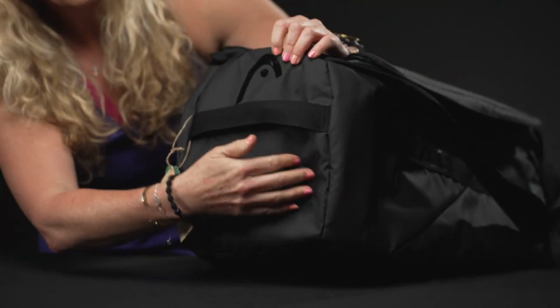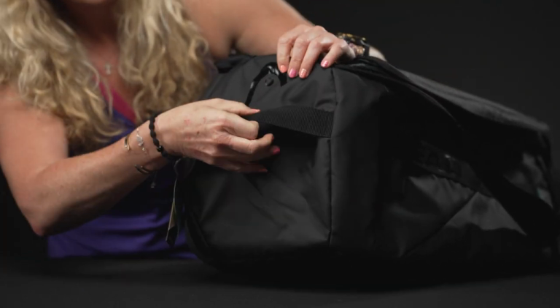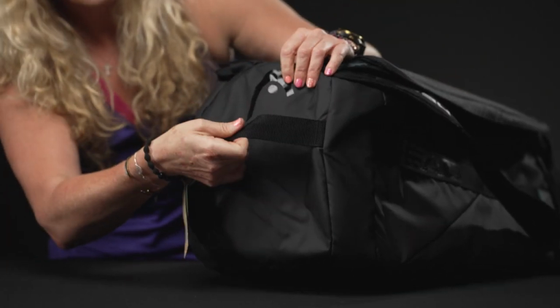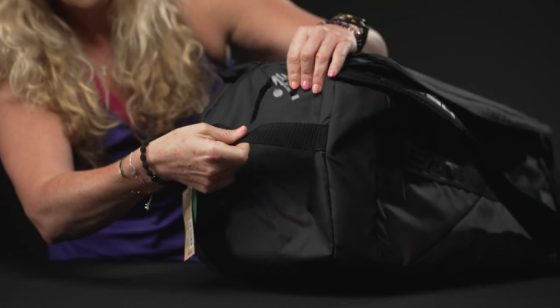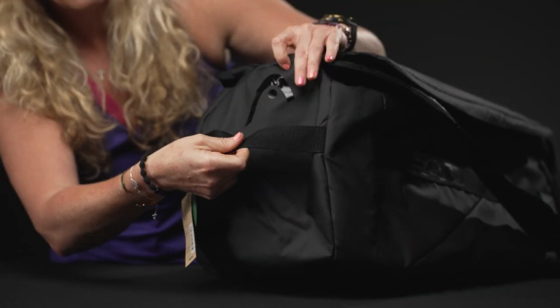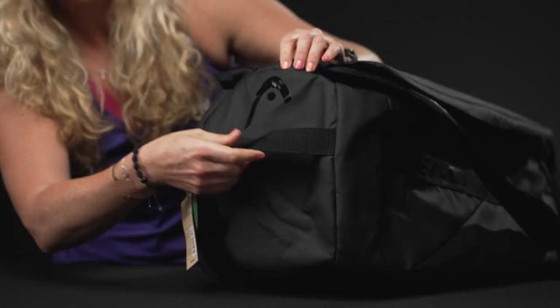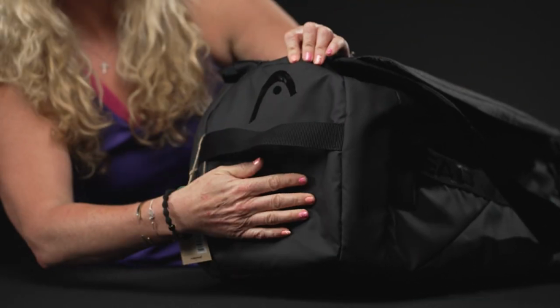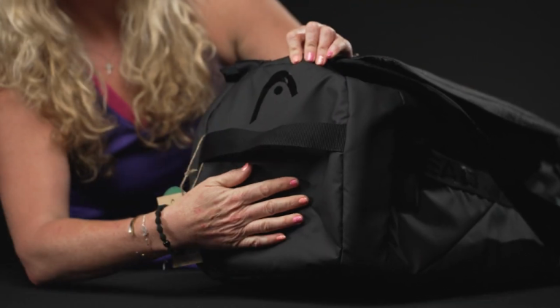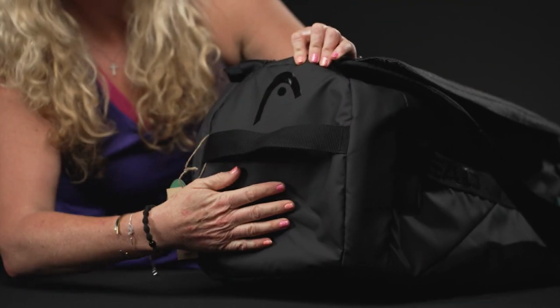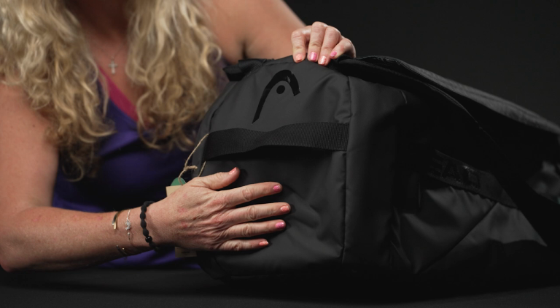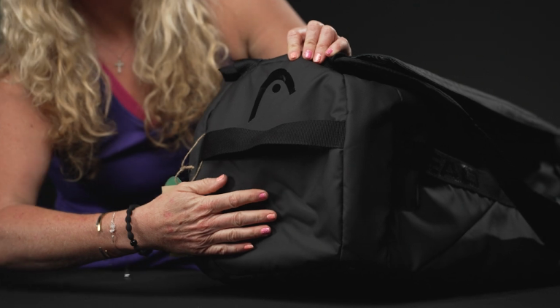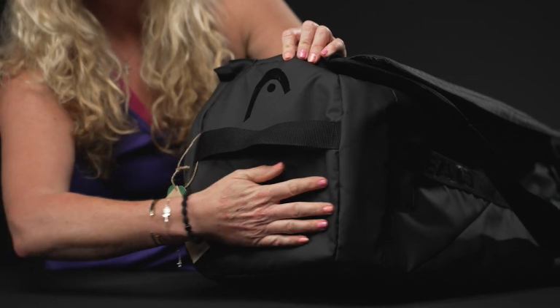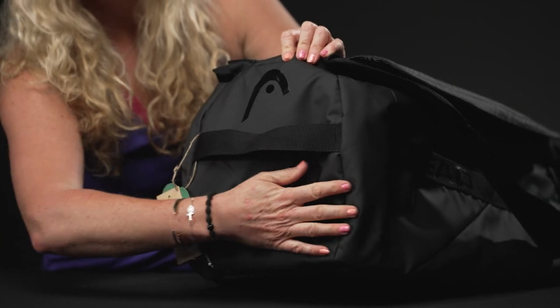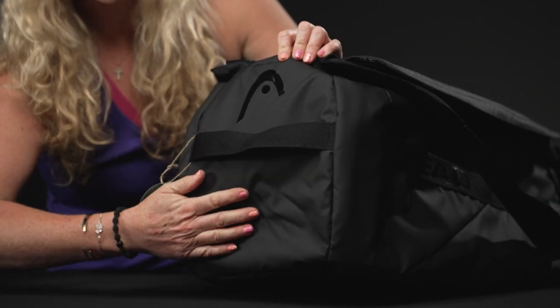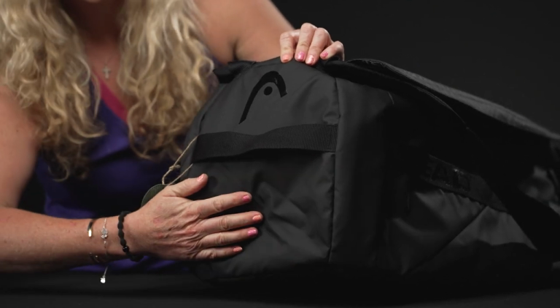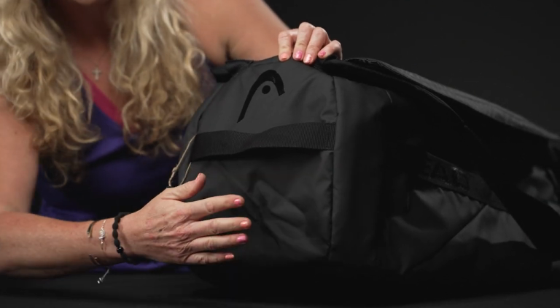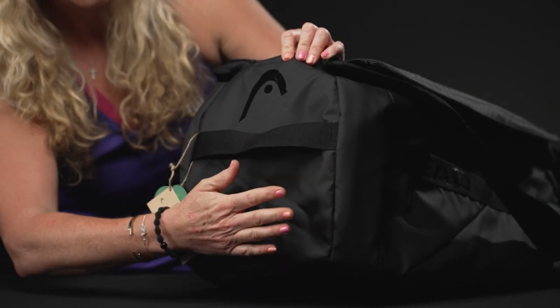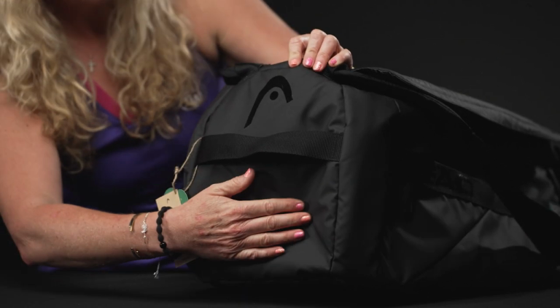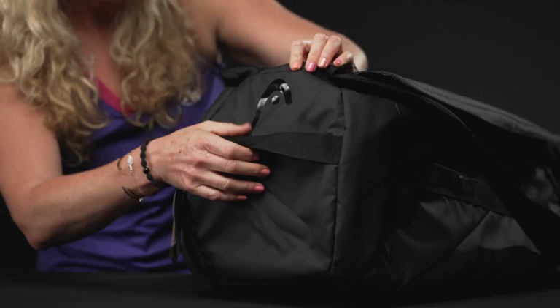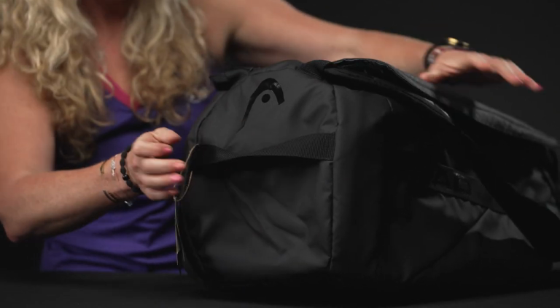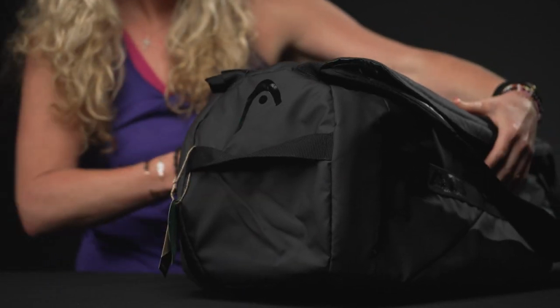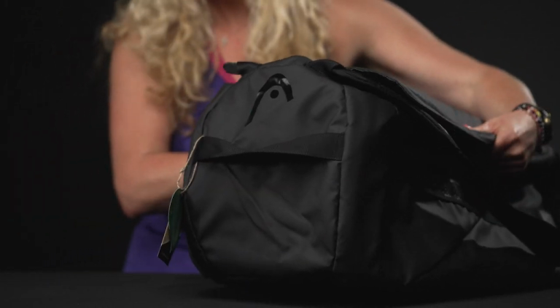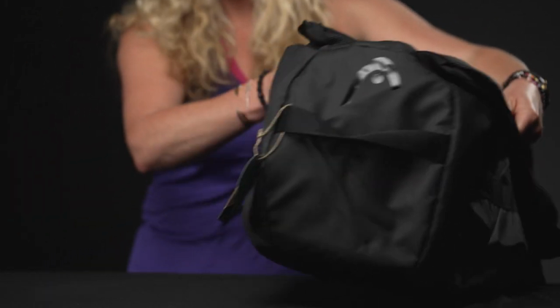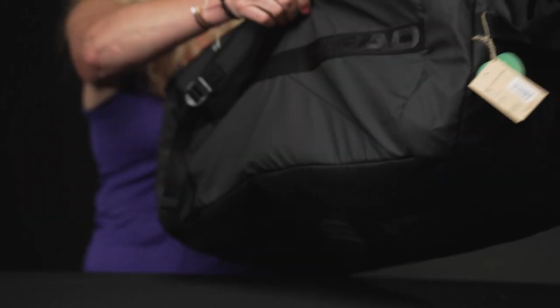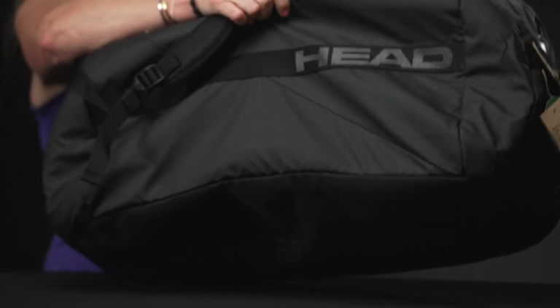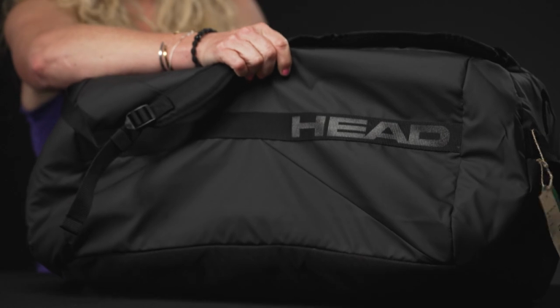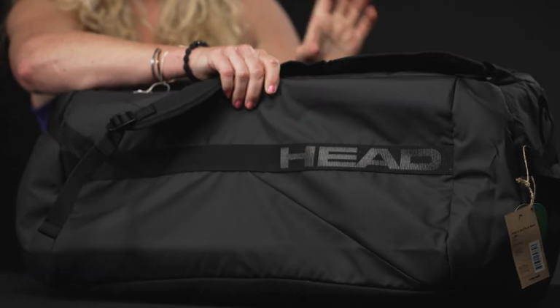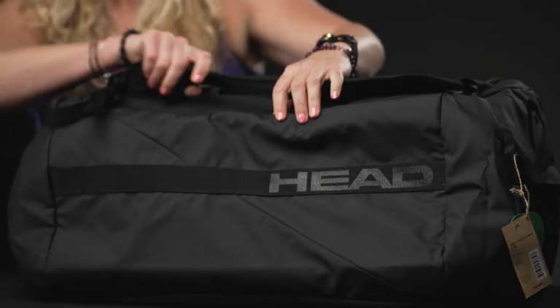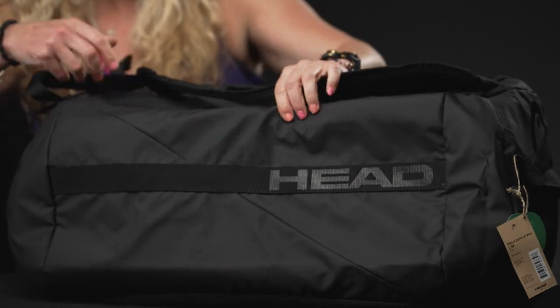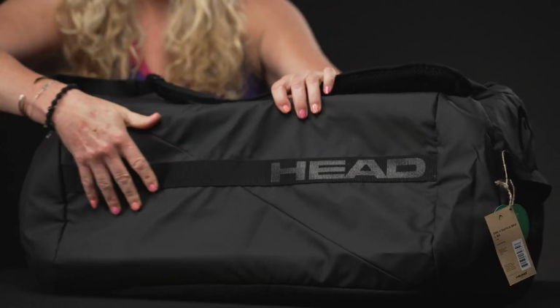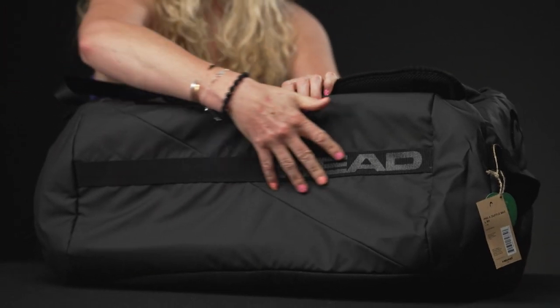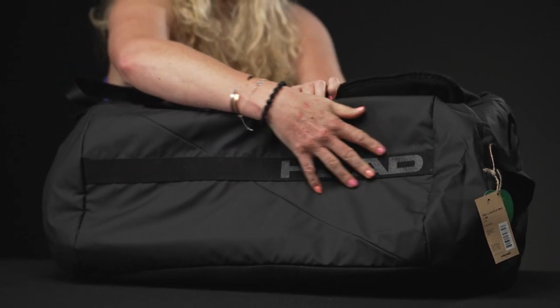The extra large bag does offer an accessory pocket here which this one does not. And then I'm just going to show you the back of this bag — nothing too crazy going on here, just some simple styling.